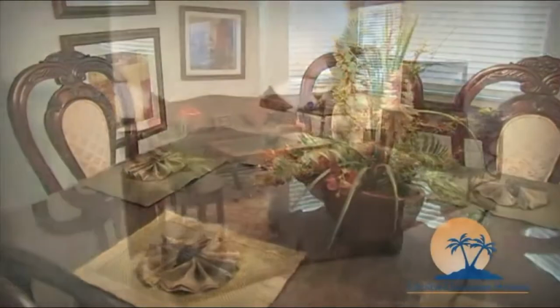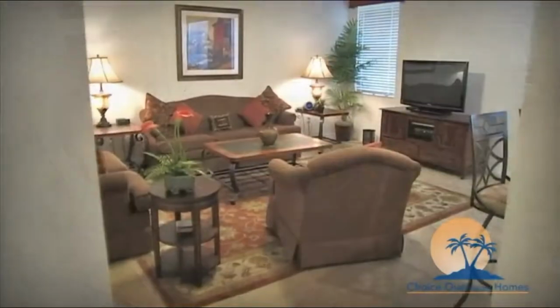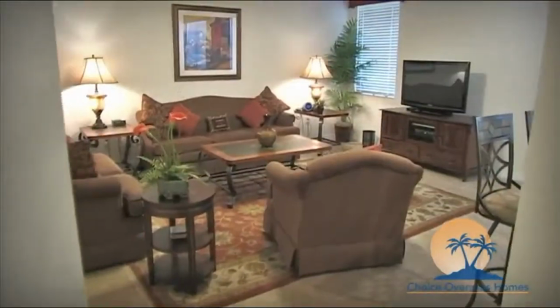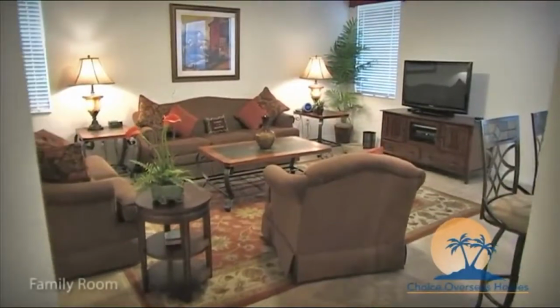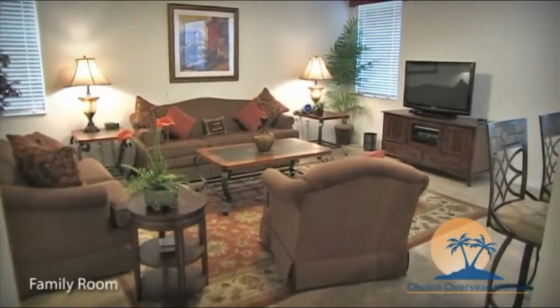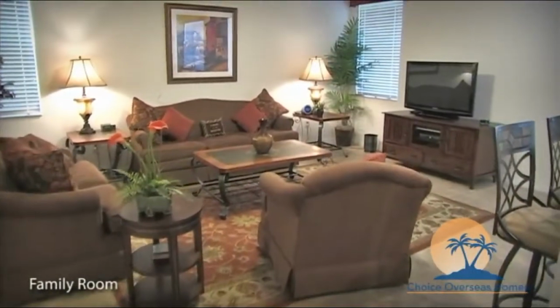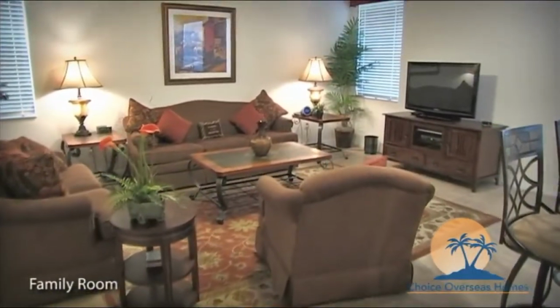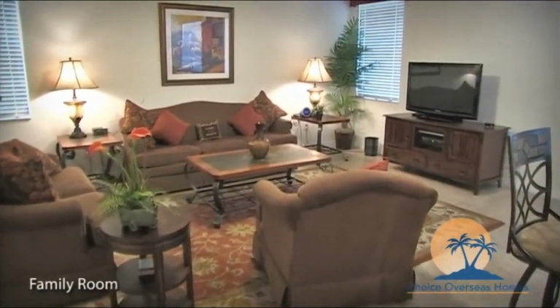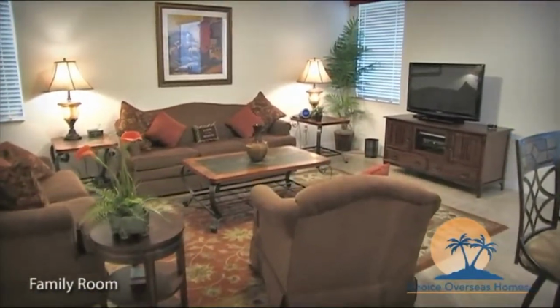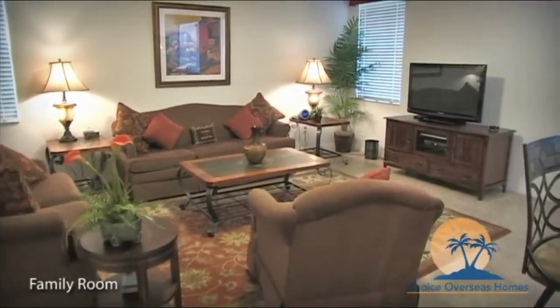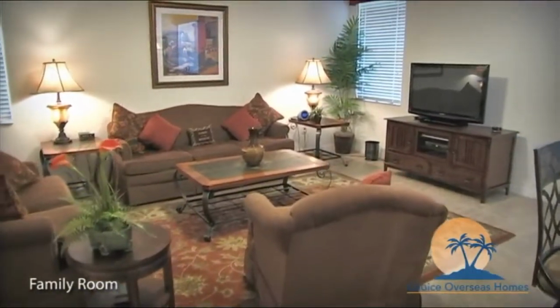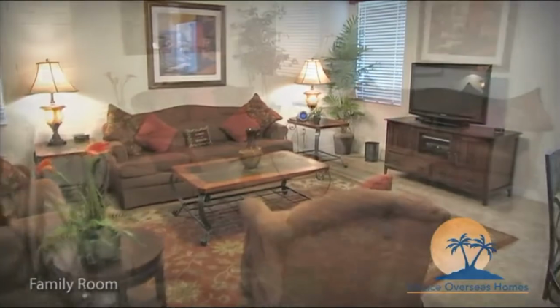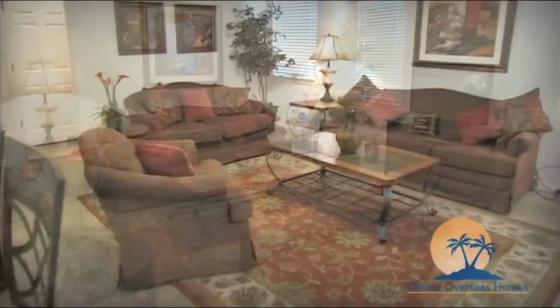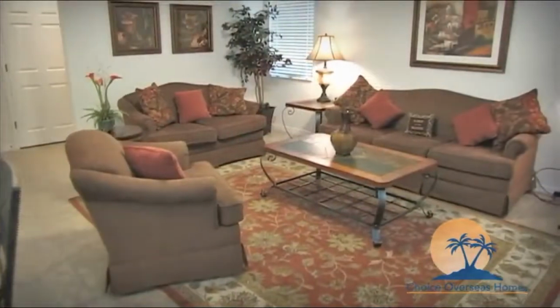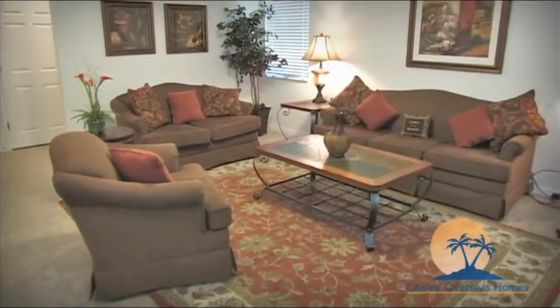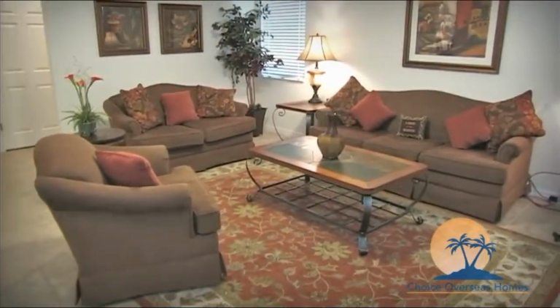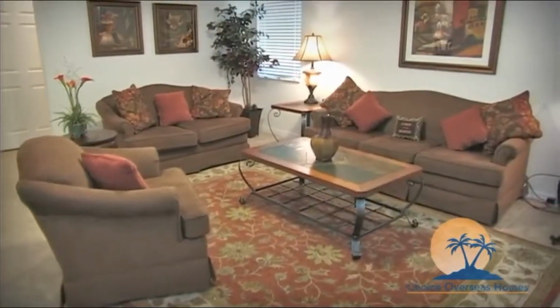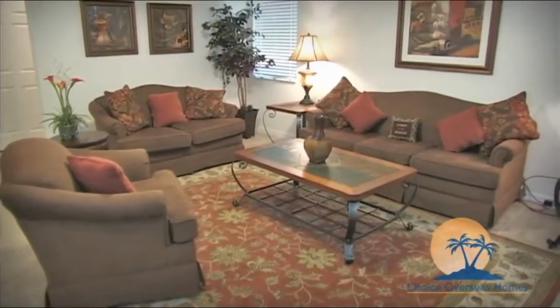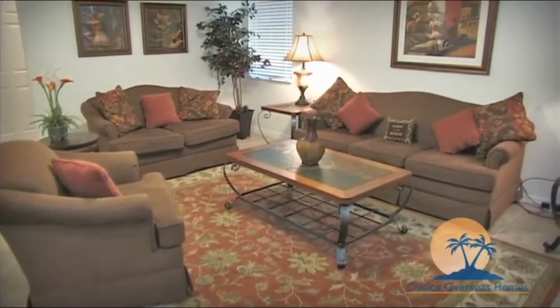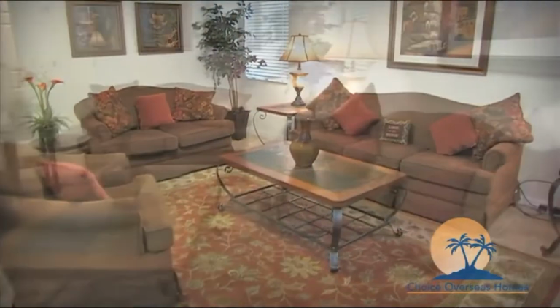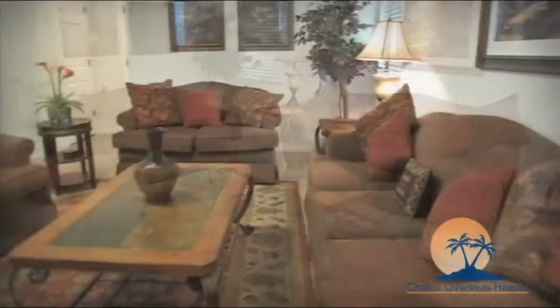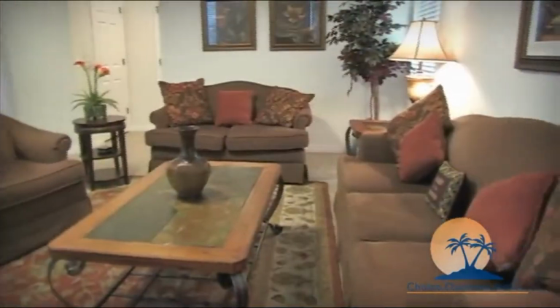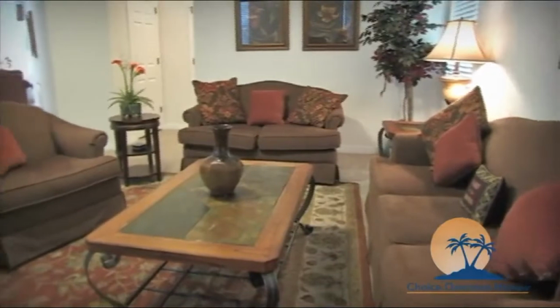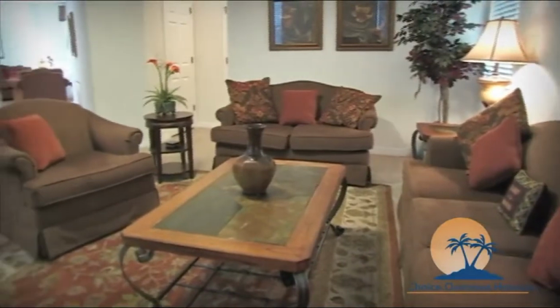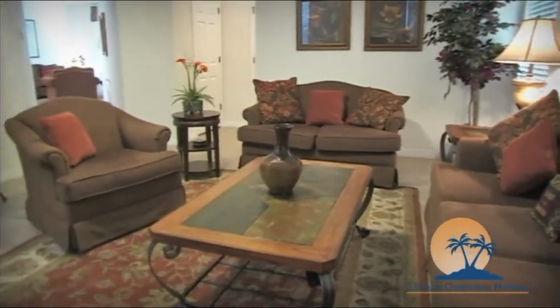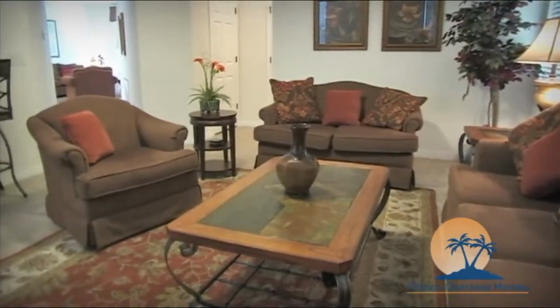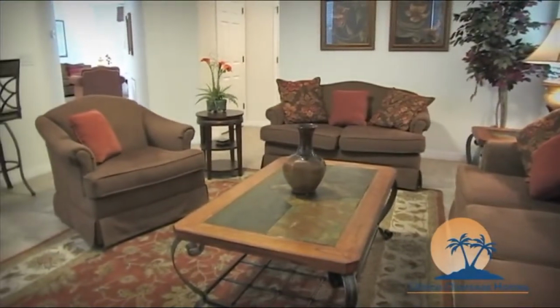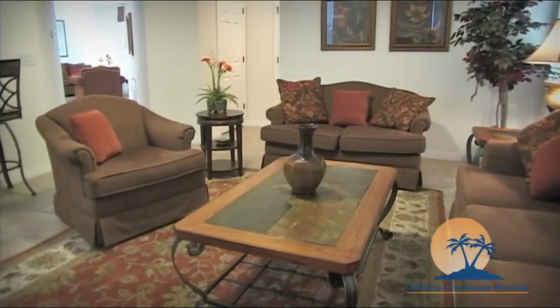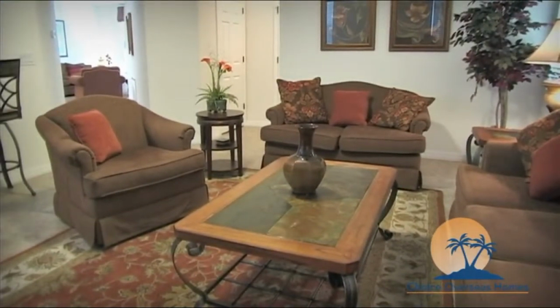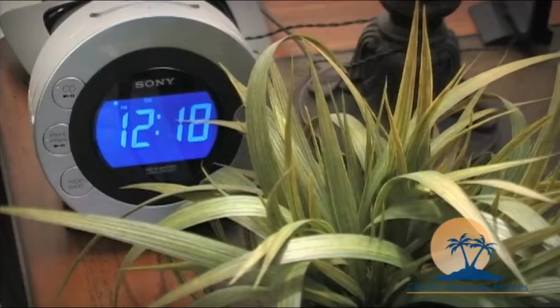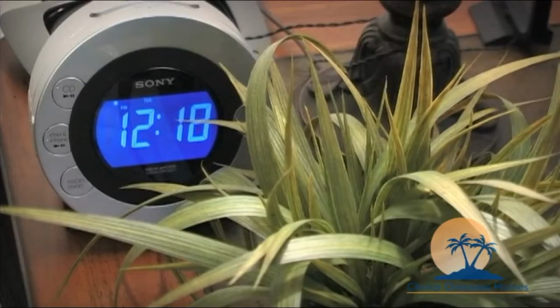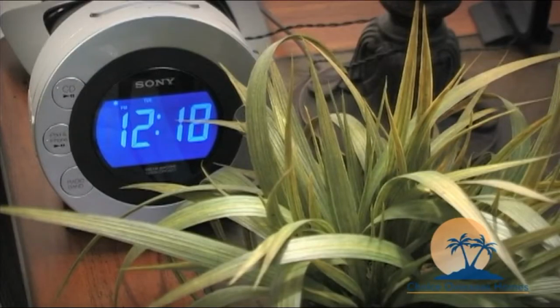Moving towards the rear of the home, you'll find the spacious family room, equipped with comfortable sofas, a flat-screen cable TV, and plenty of space to spread out and relax at the end of another perfect day exploring Central Florida.